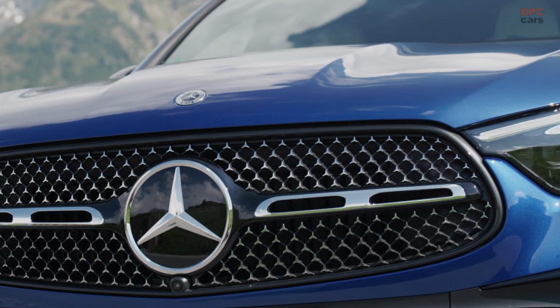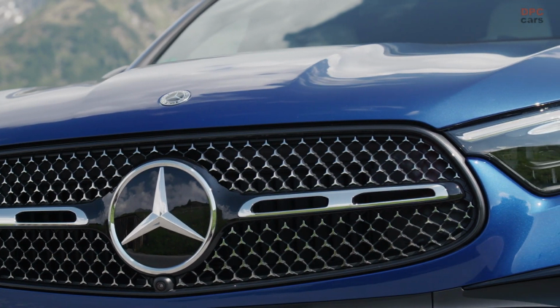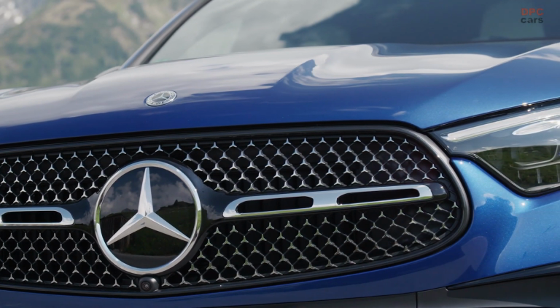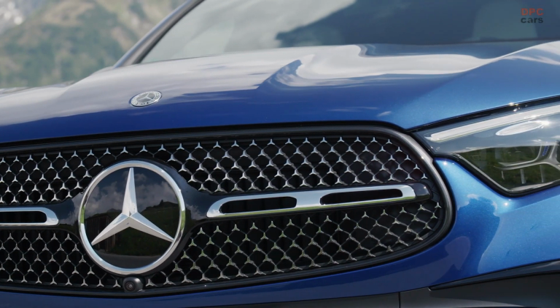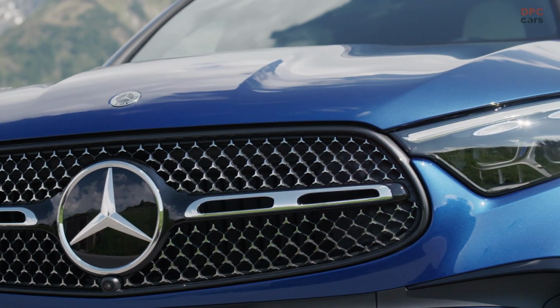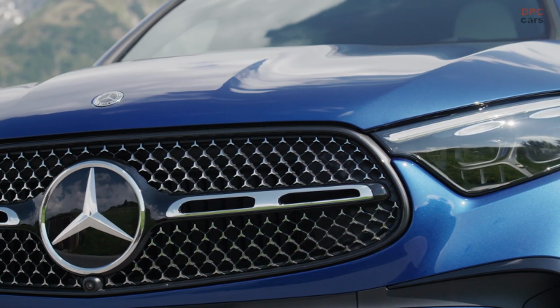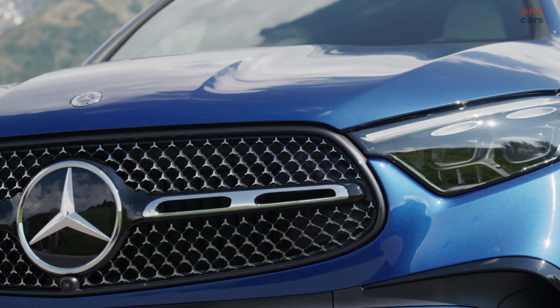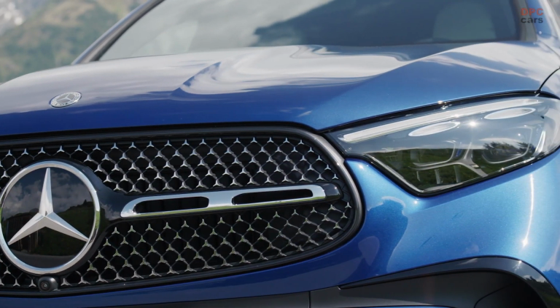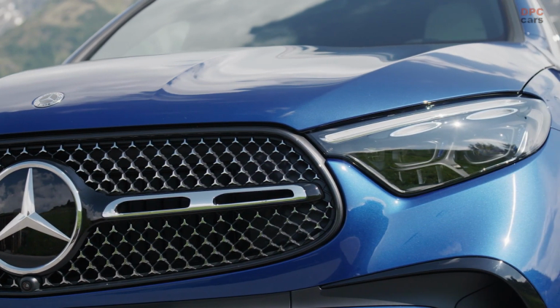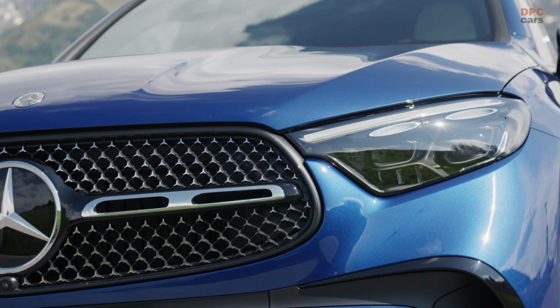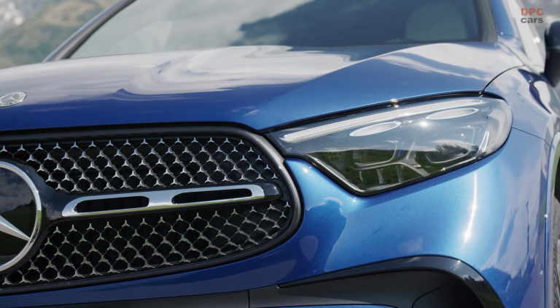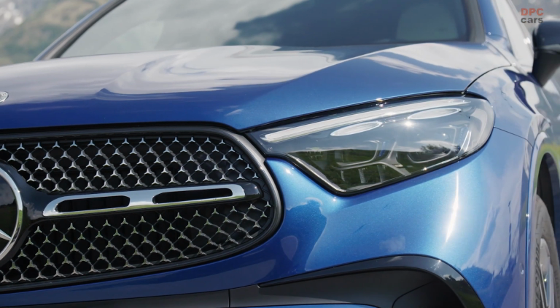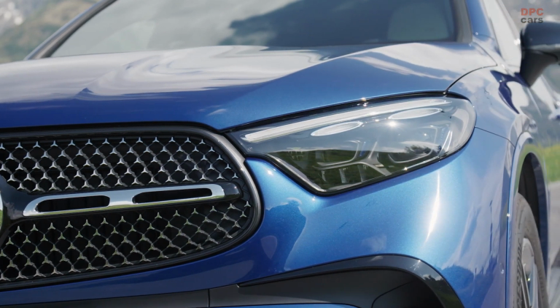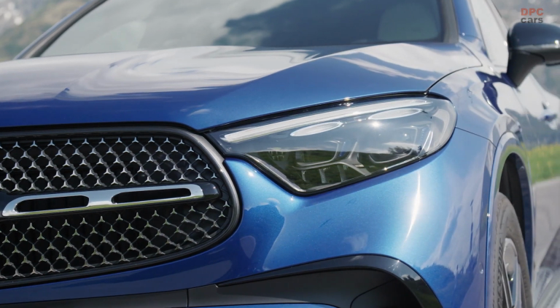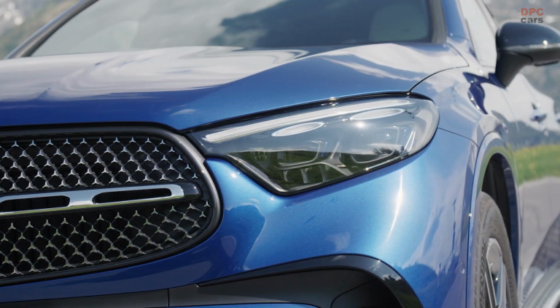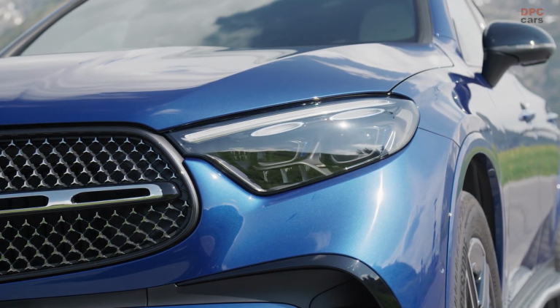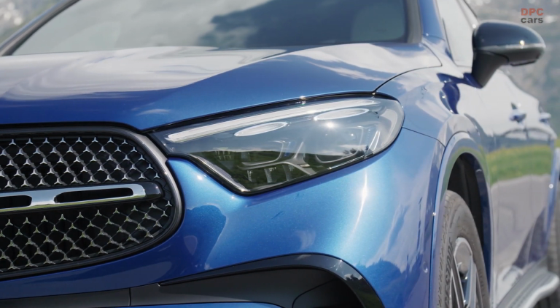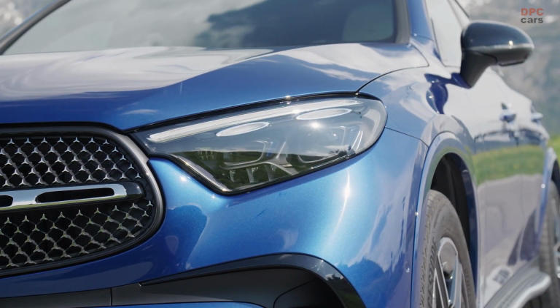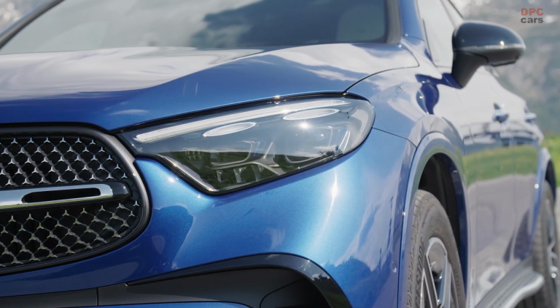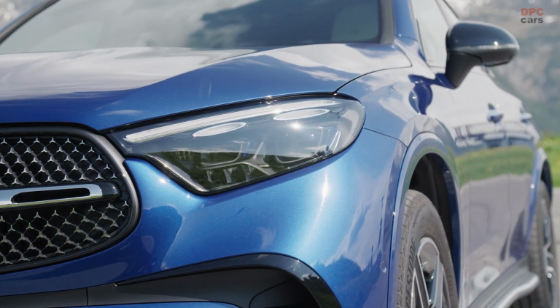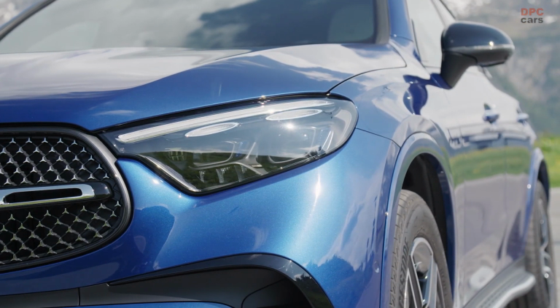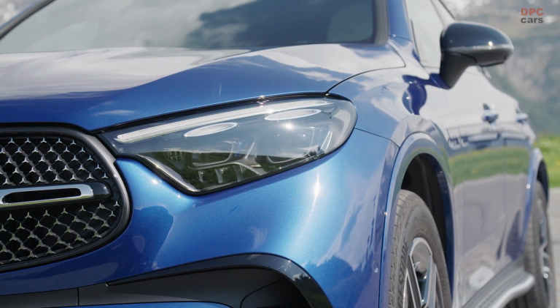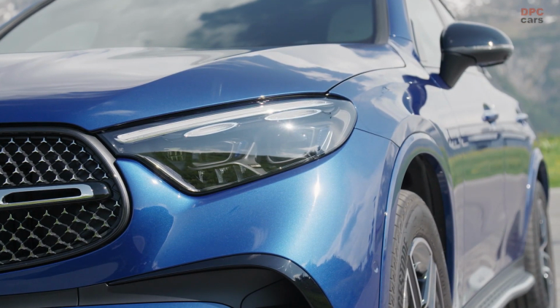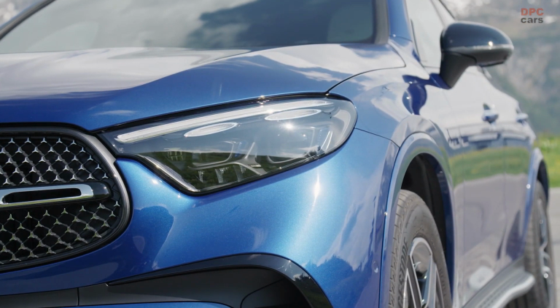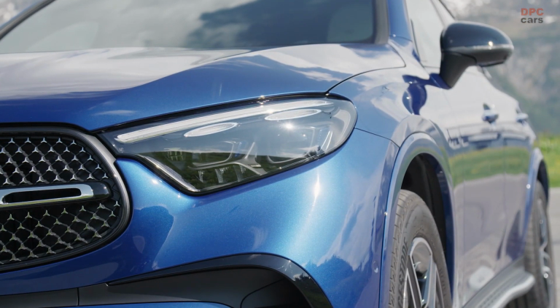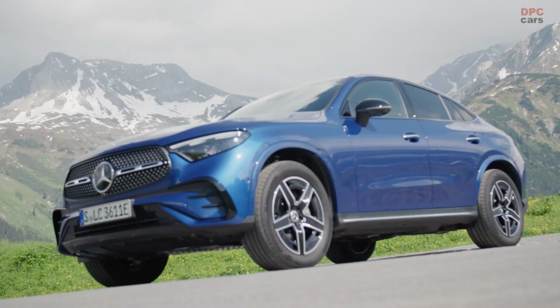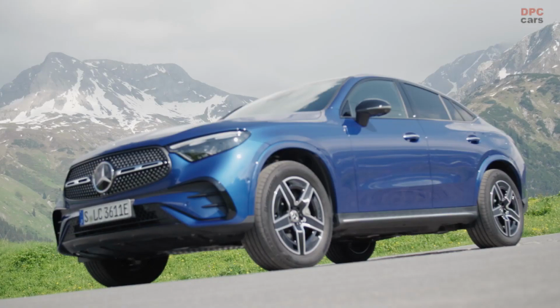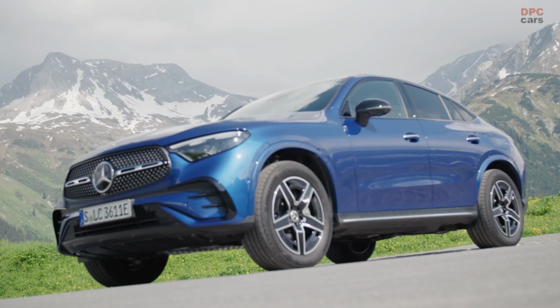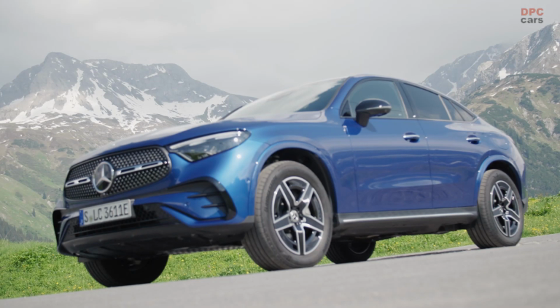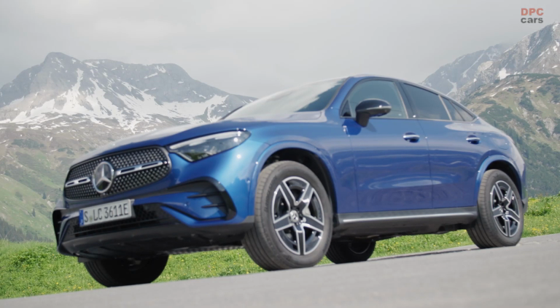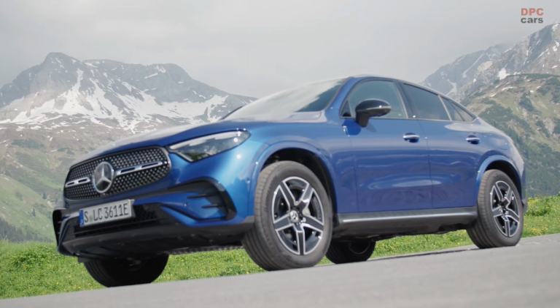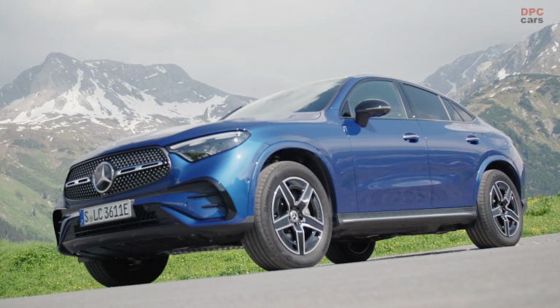The GLC Coupe shares much of its new features with the standard GLC class, which debuted last year, but there are some differences that are worth noting.